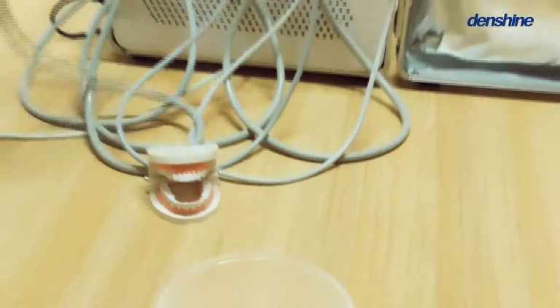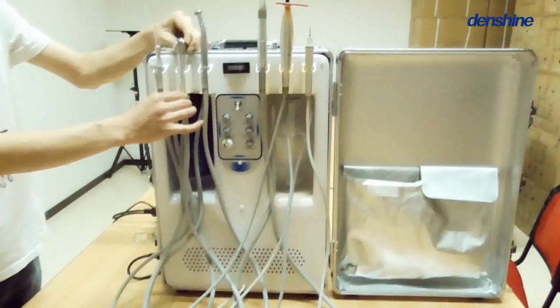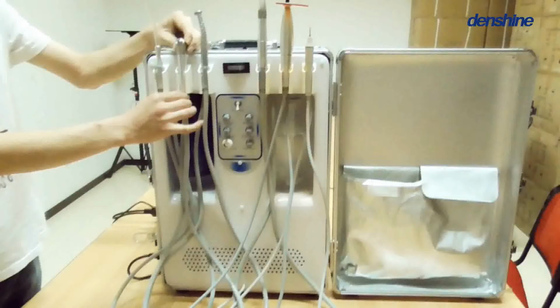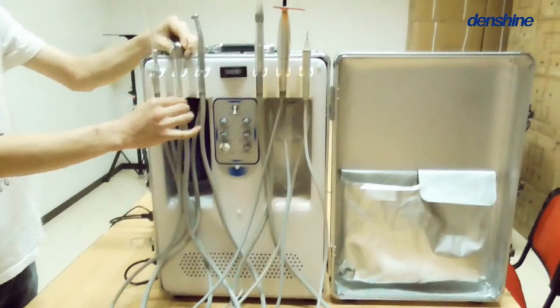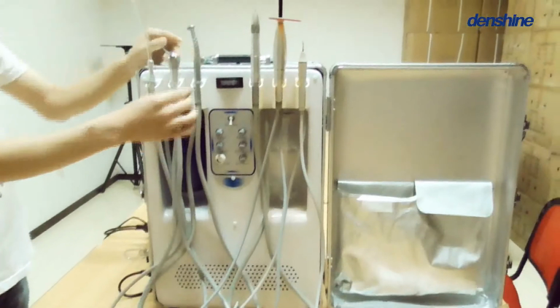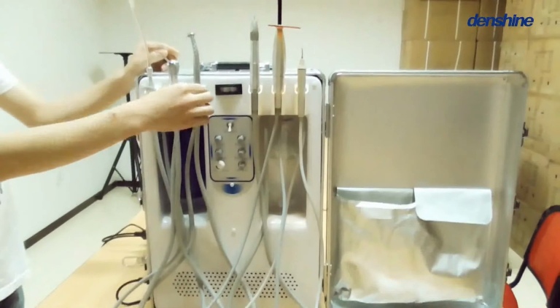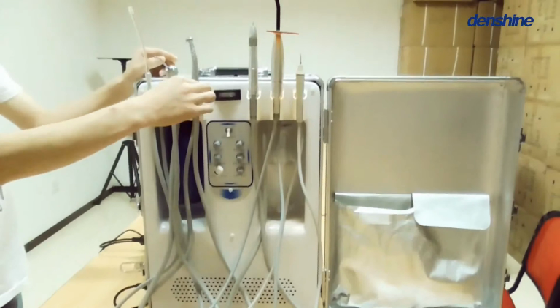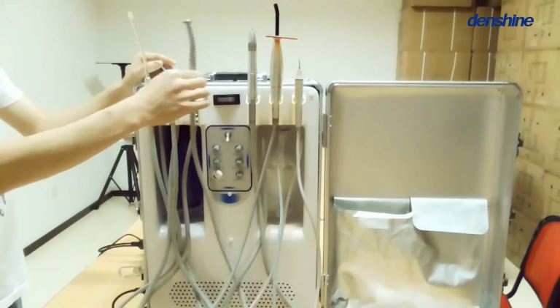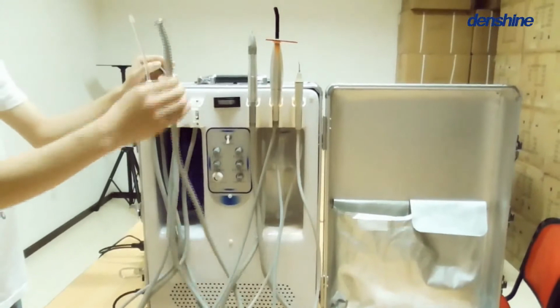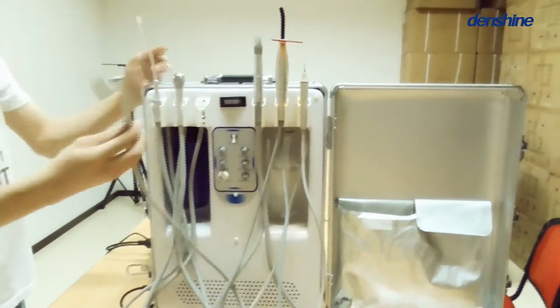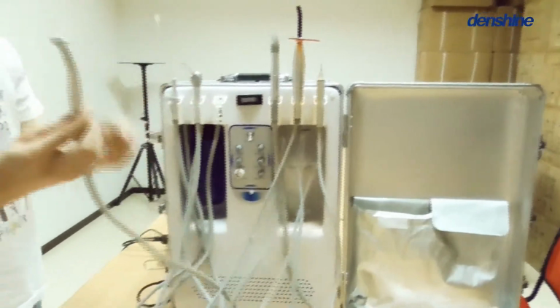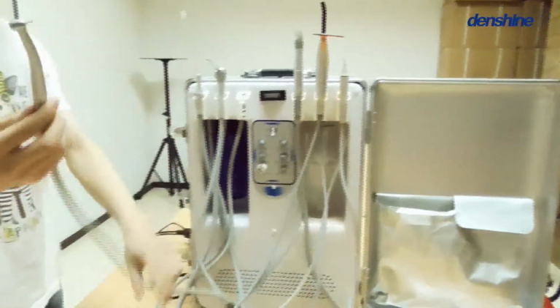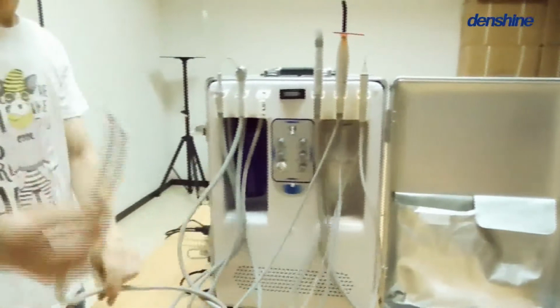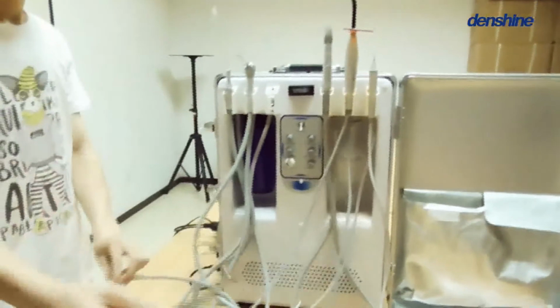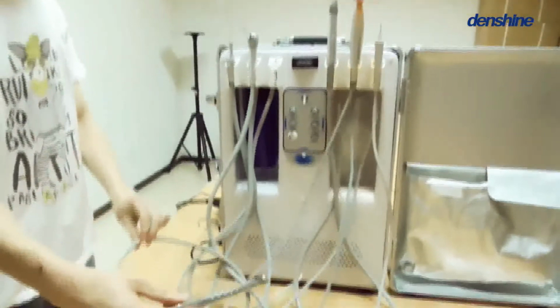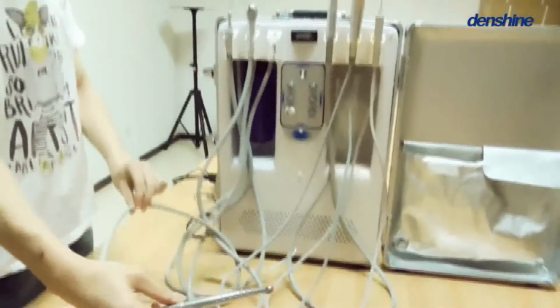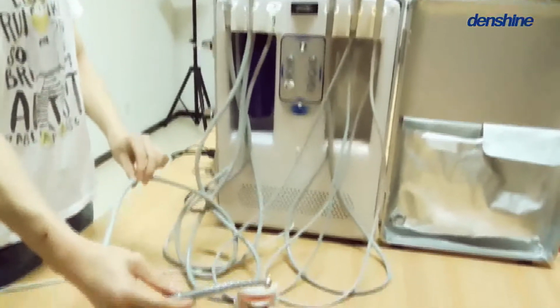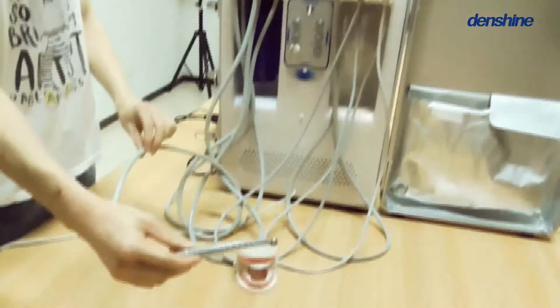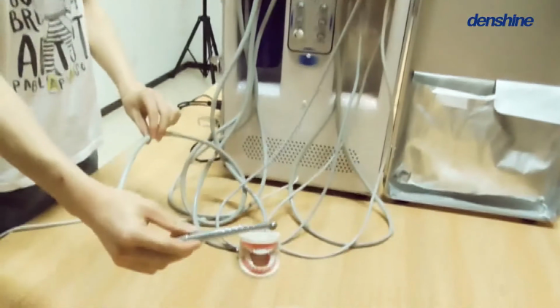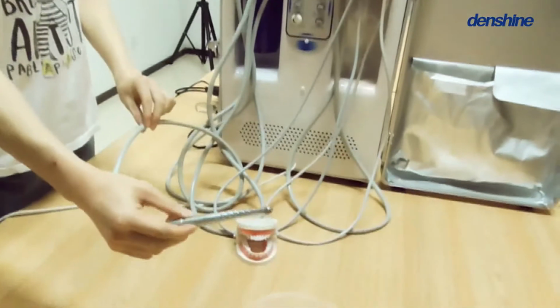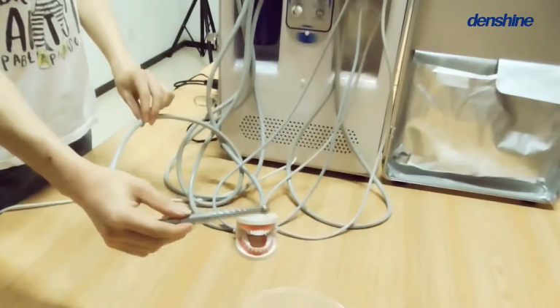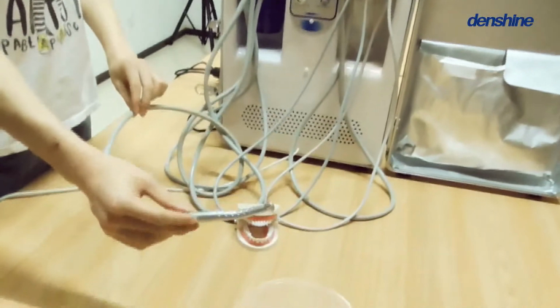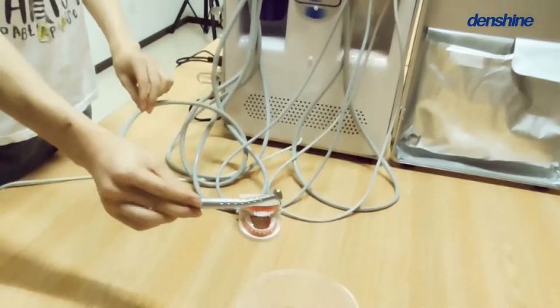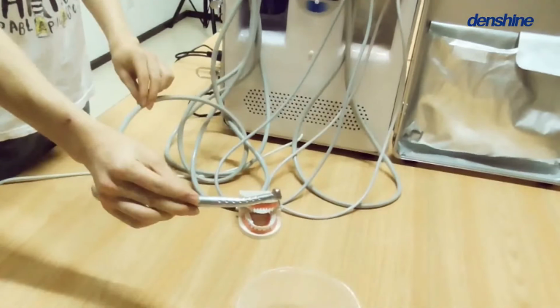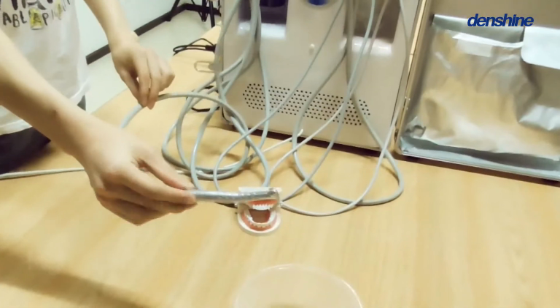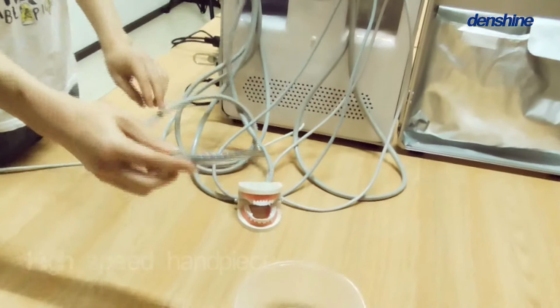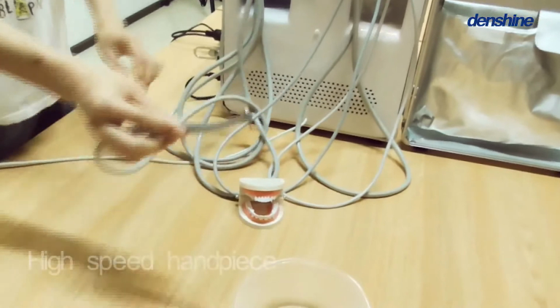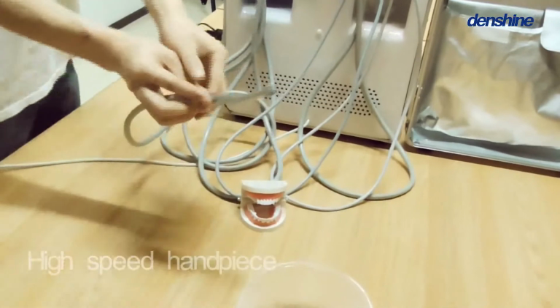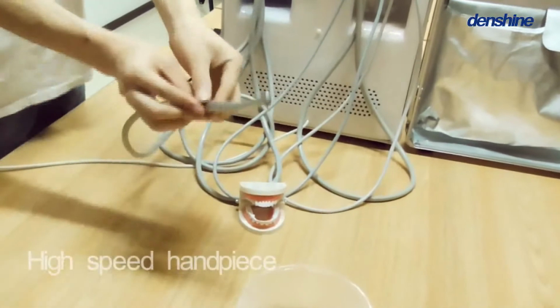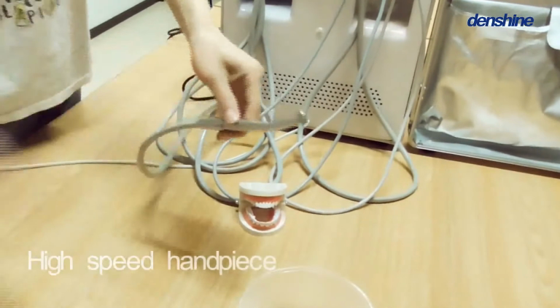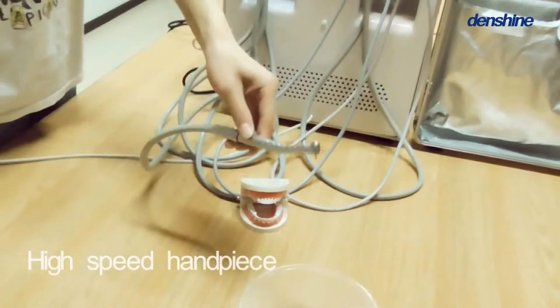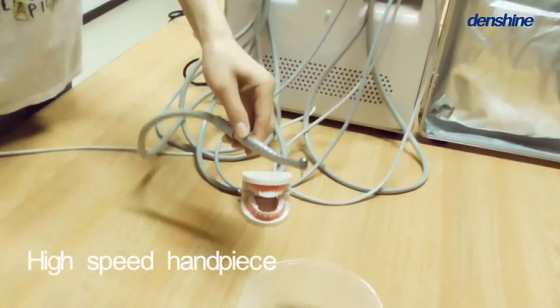Thirdly, the high-speed handpiece, which works off a foot pedal system, same as the rest of the instructions.